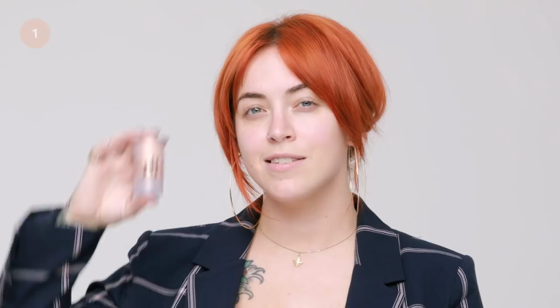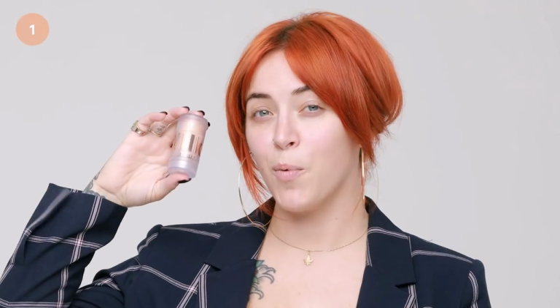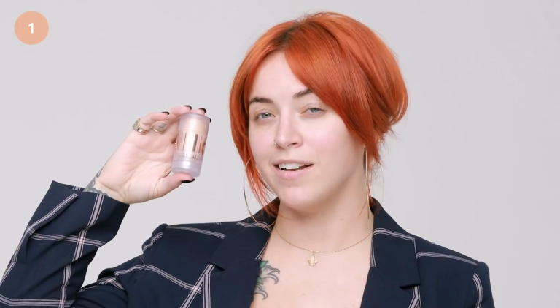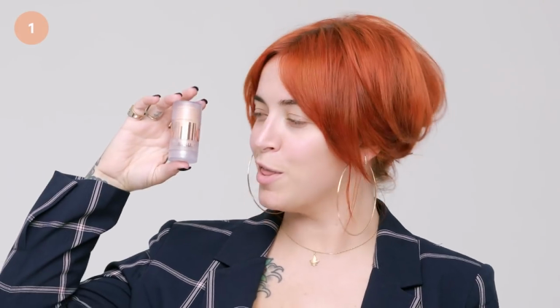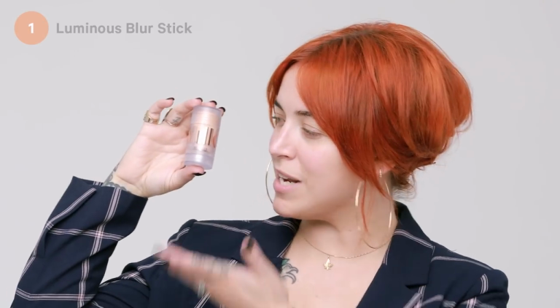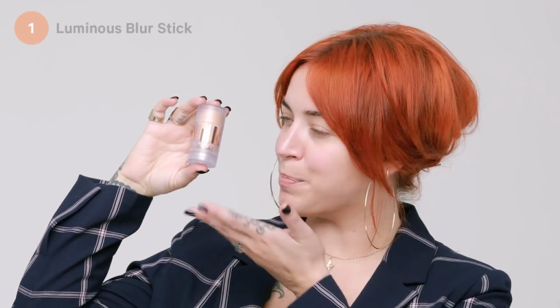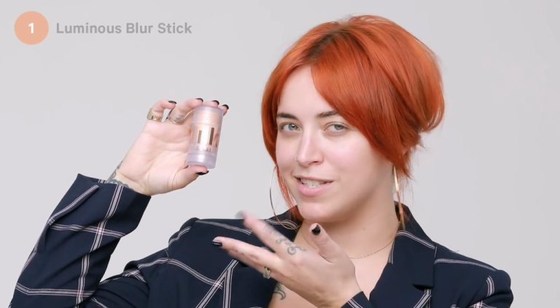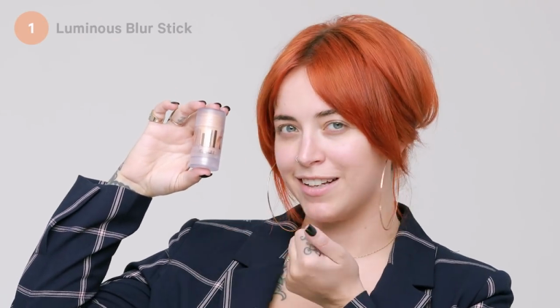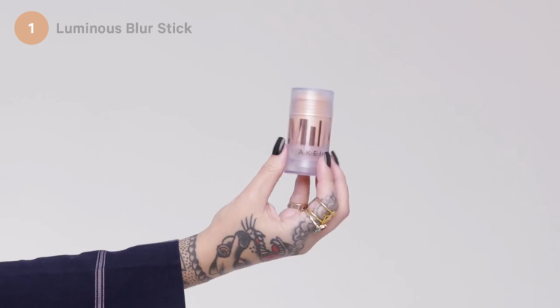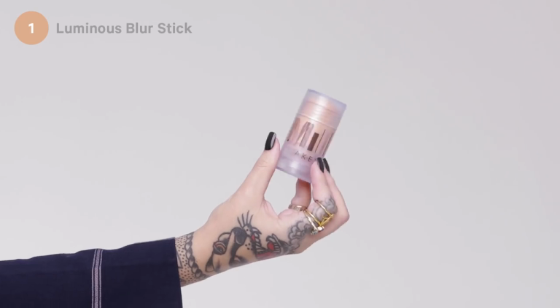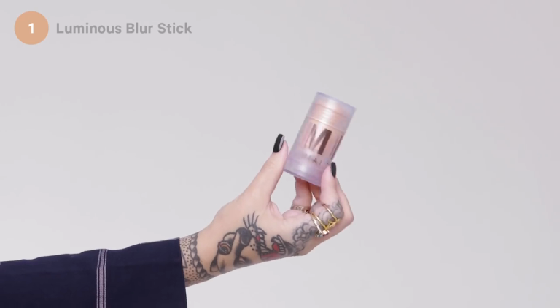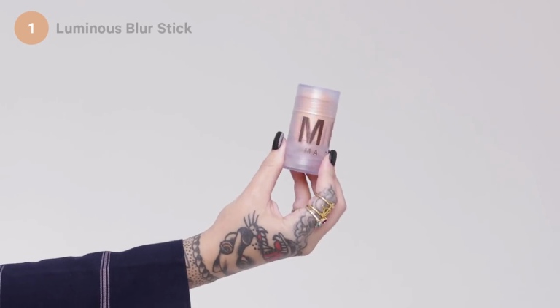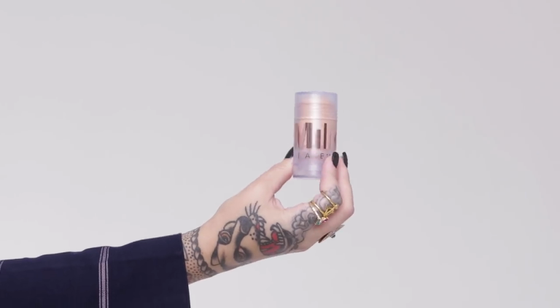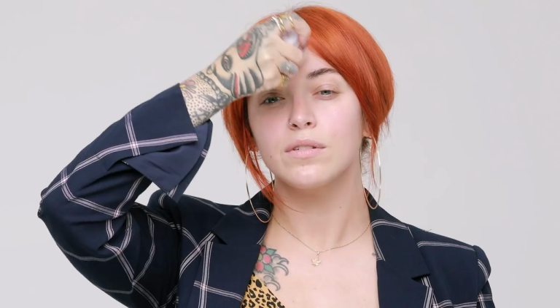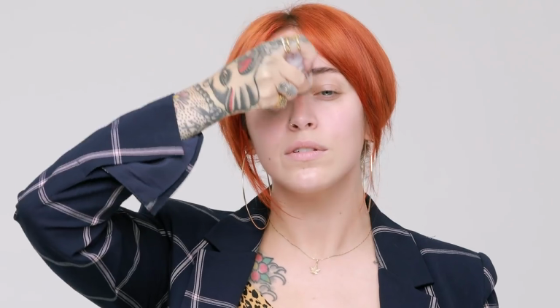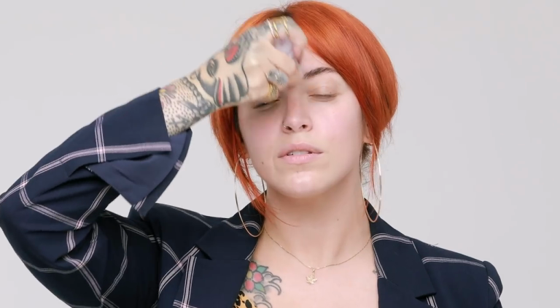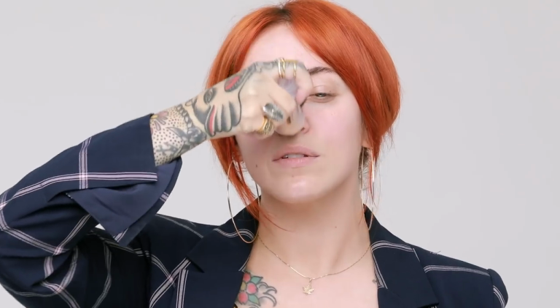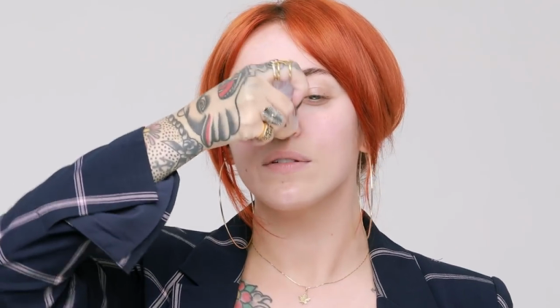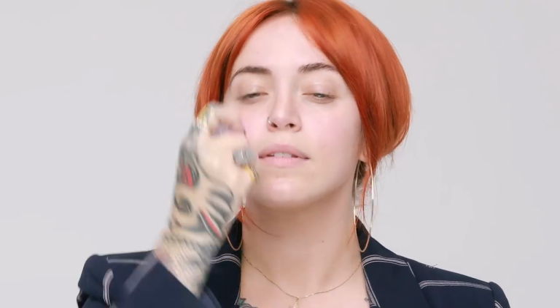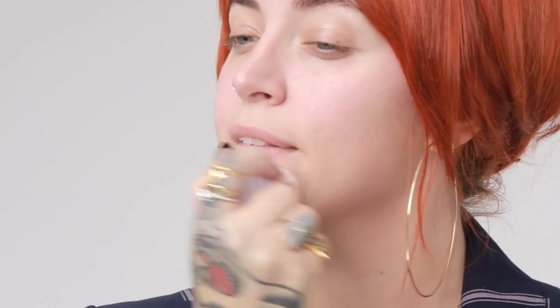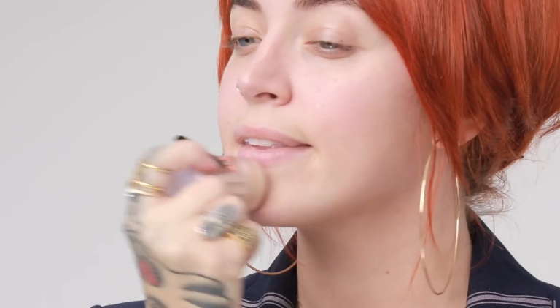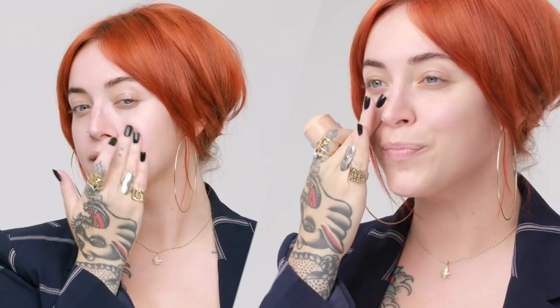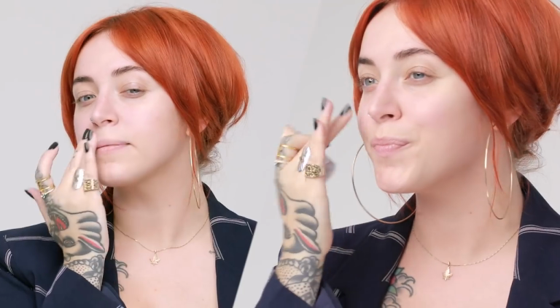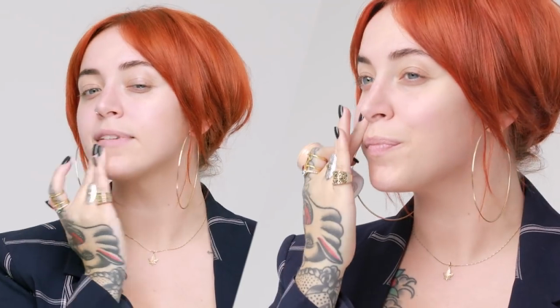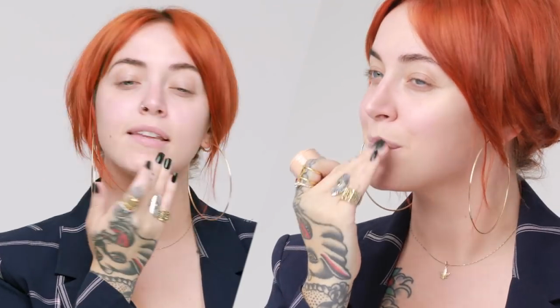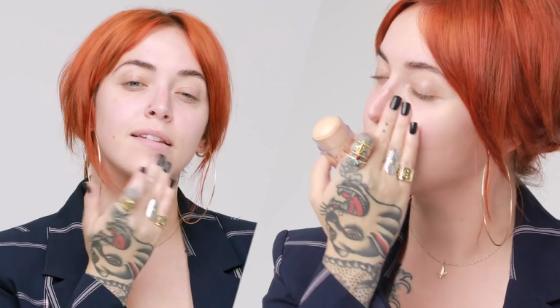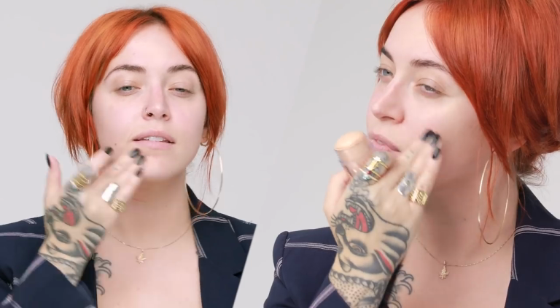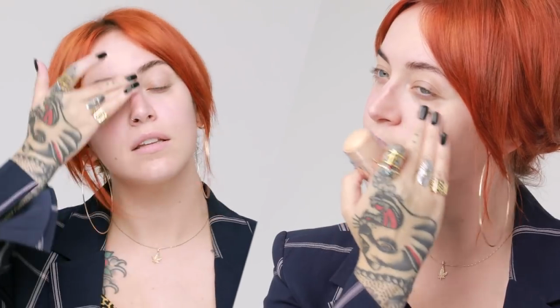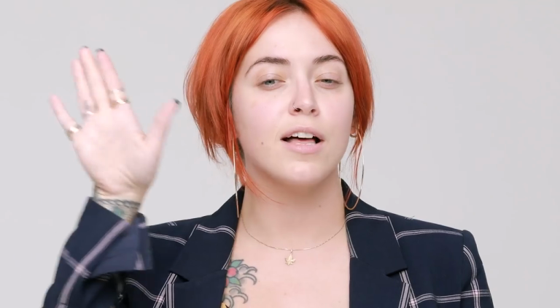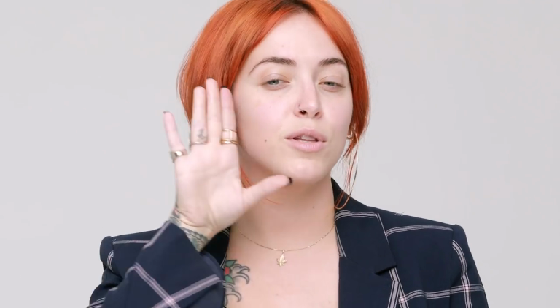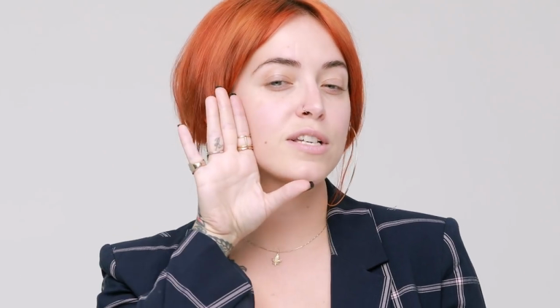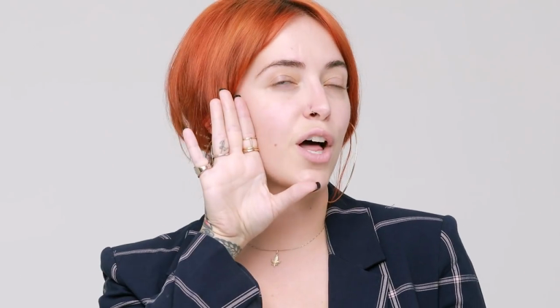Step one: luminous blur stick. I like to apply to my T-zone first, and then blend out with my fingers. Goodbye, pores. Hello, luminous glow.